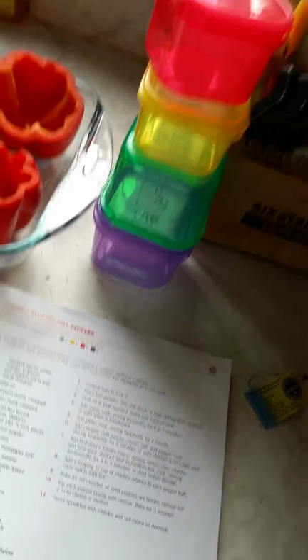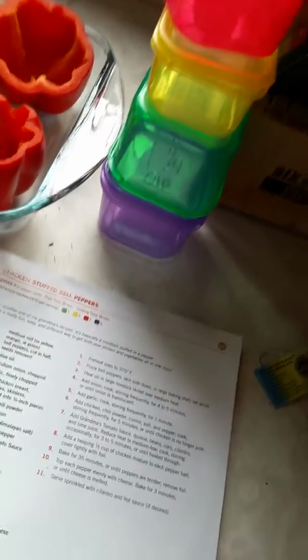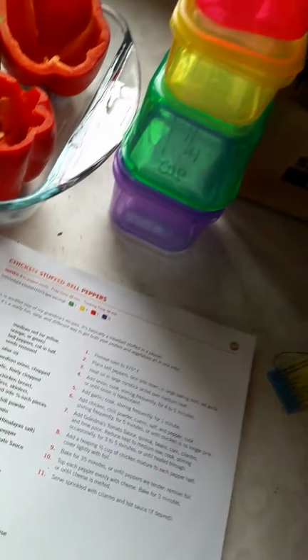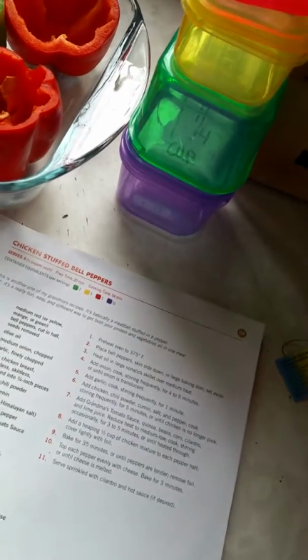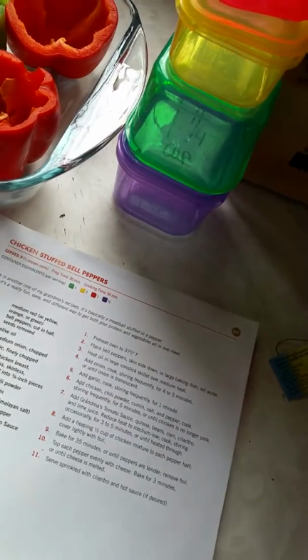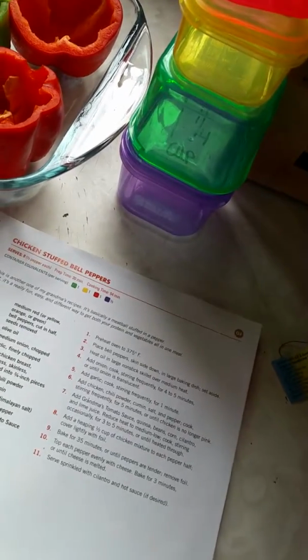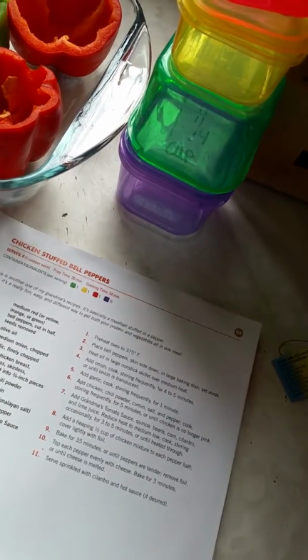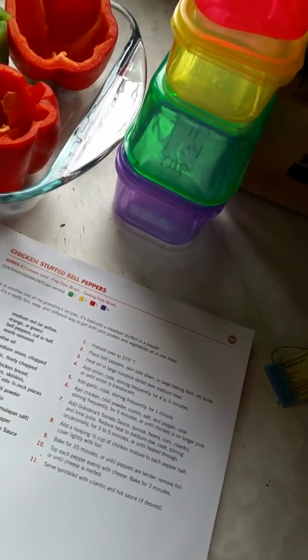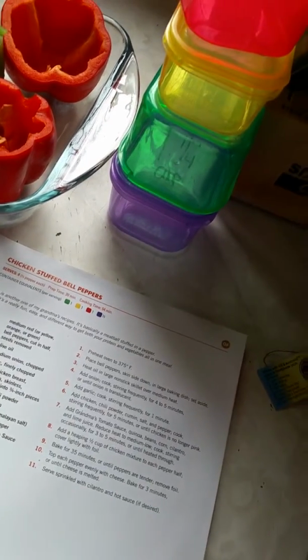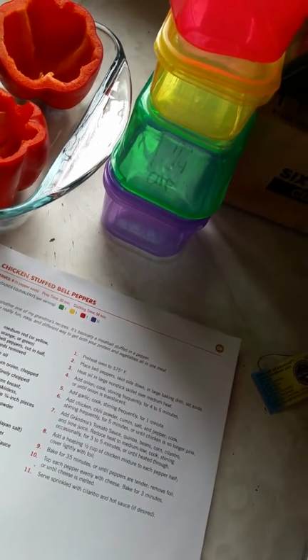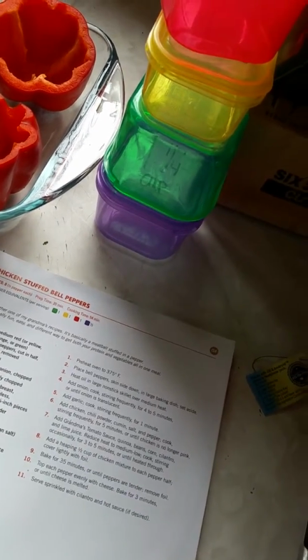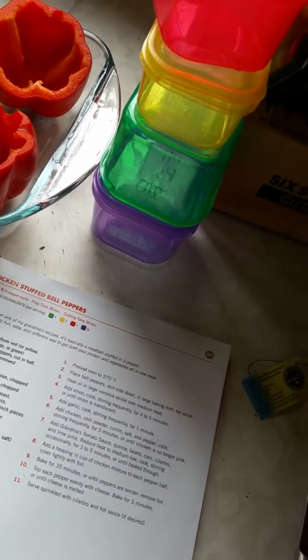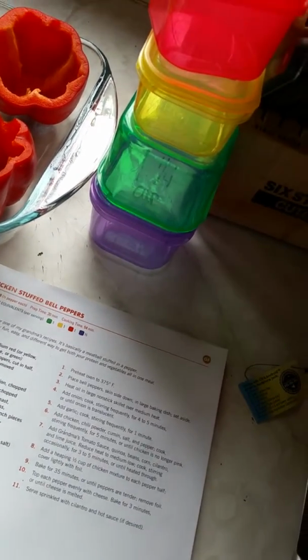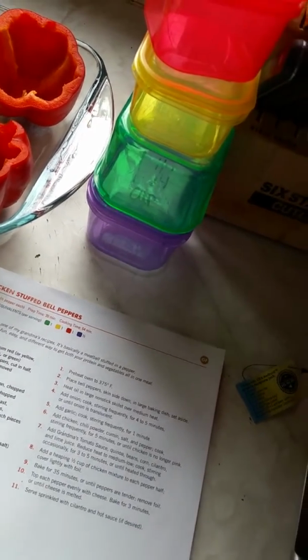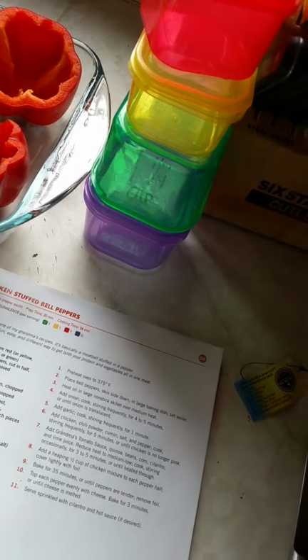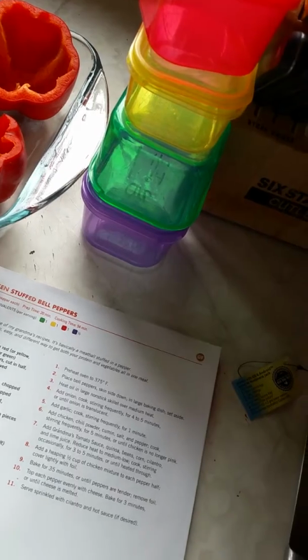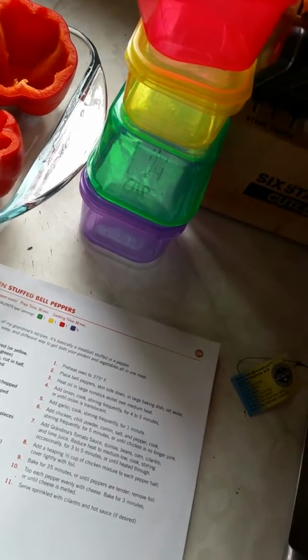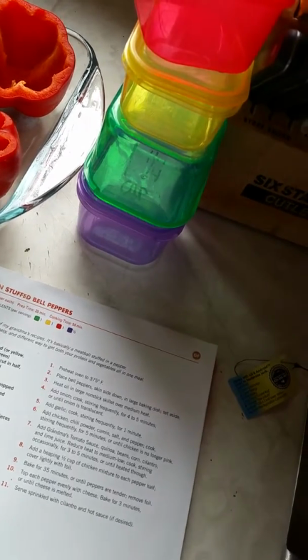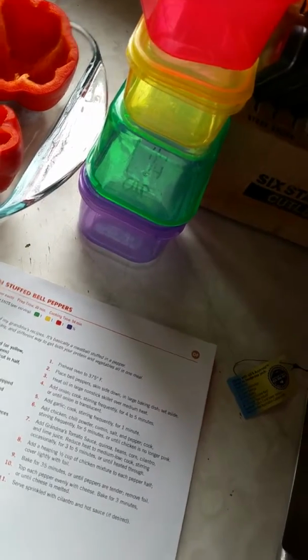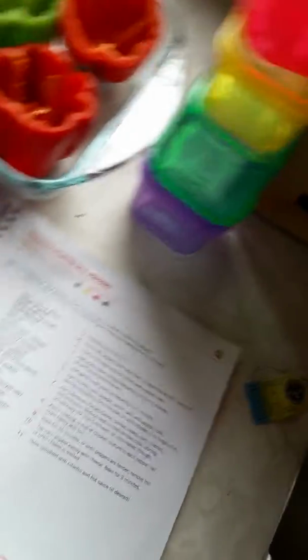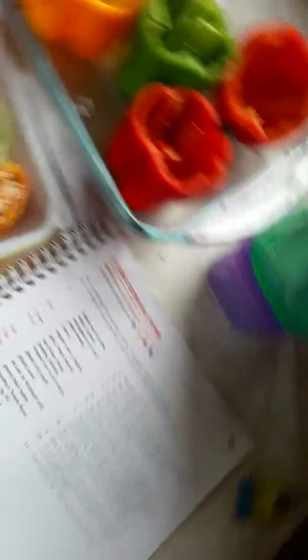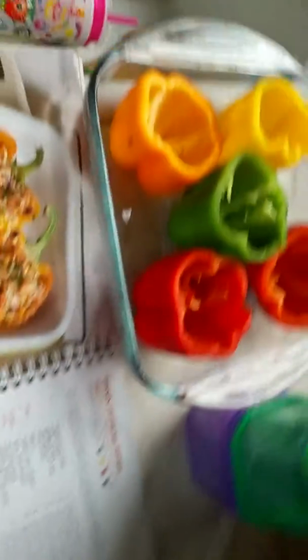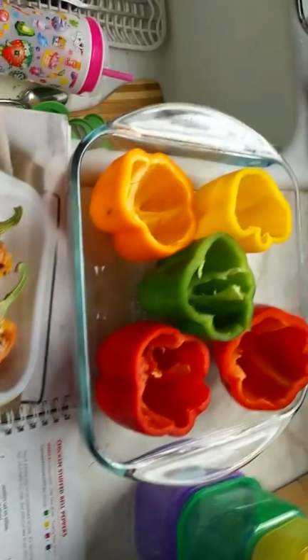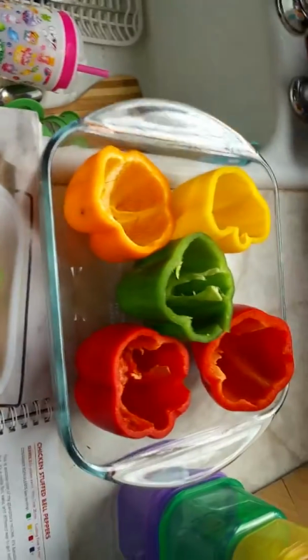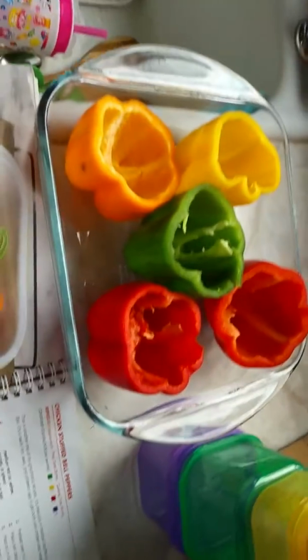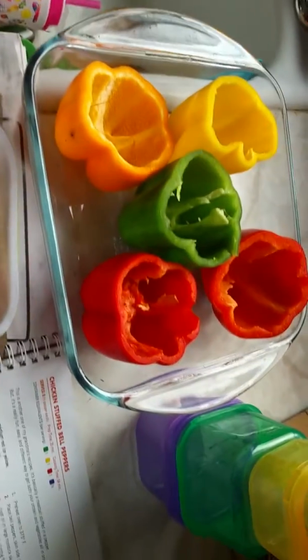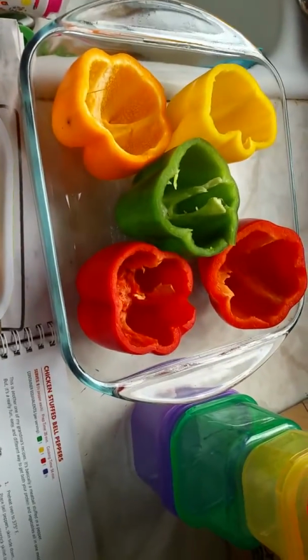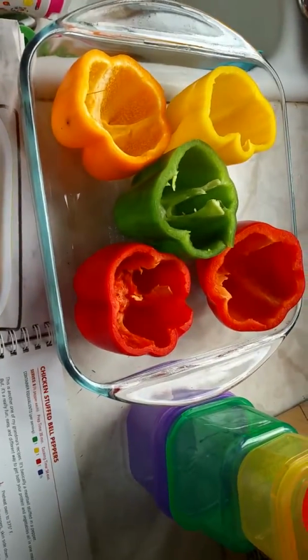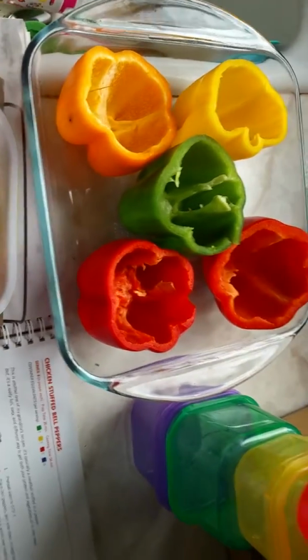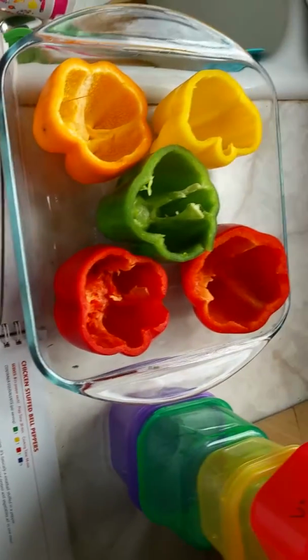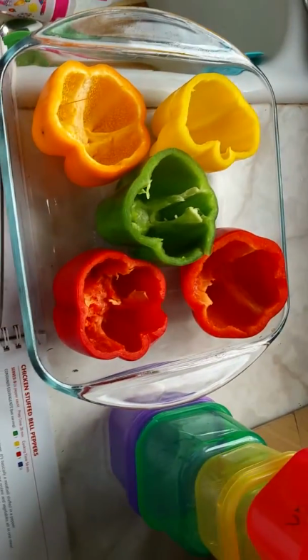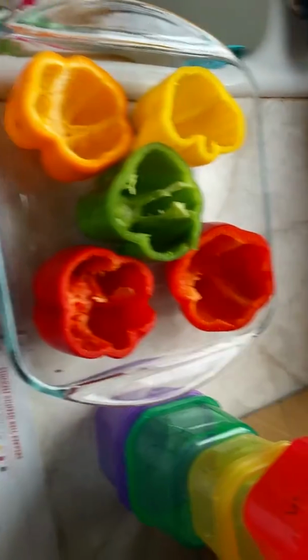So you have your one green, your one yellow, your one red, and a half of the purple. So my peppers are already cut up, ready to be stuffed.